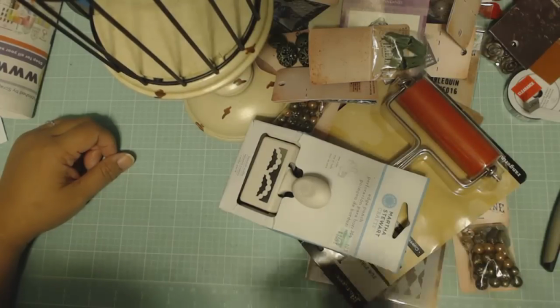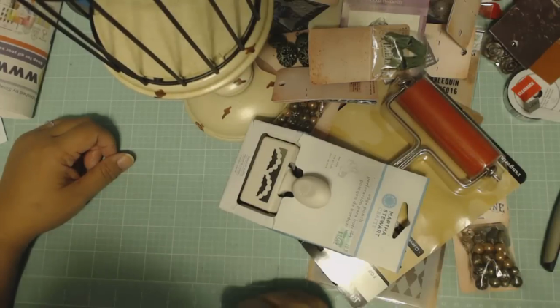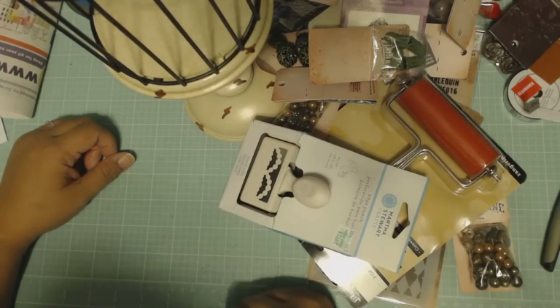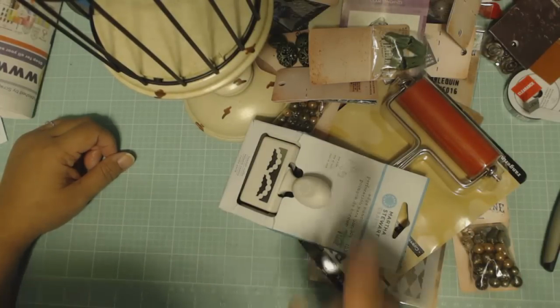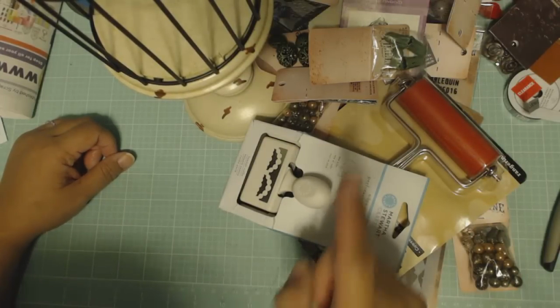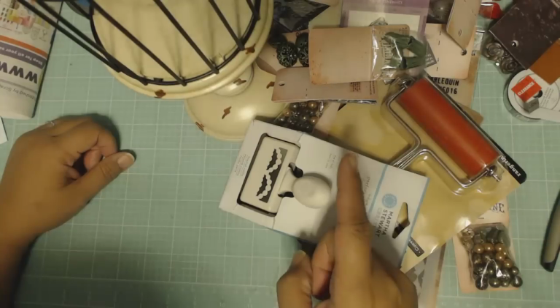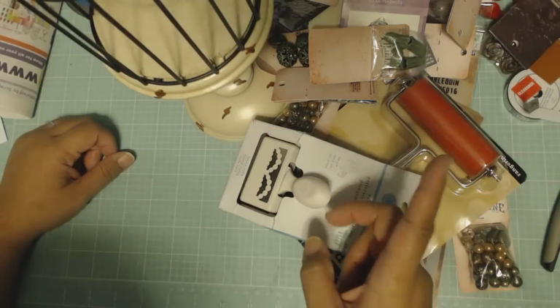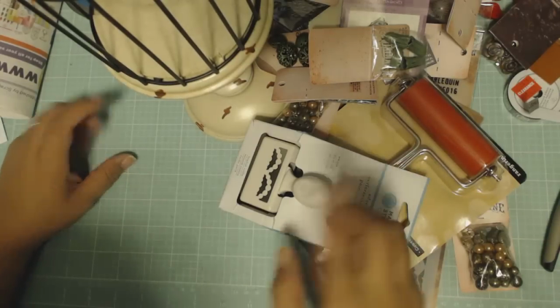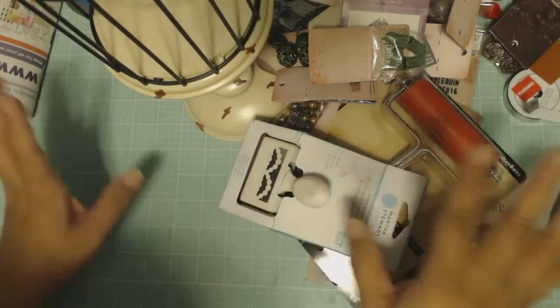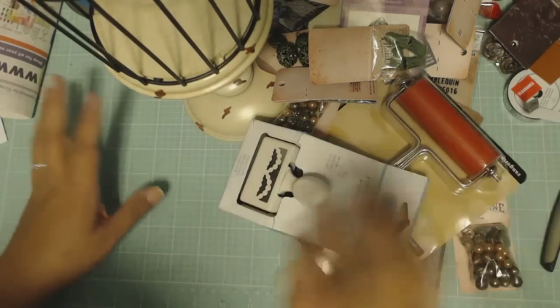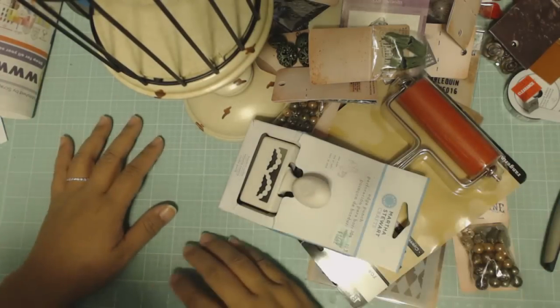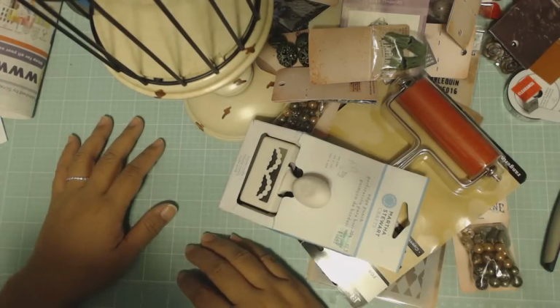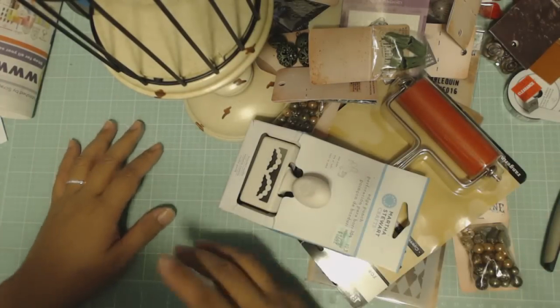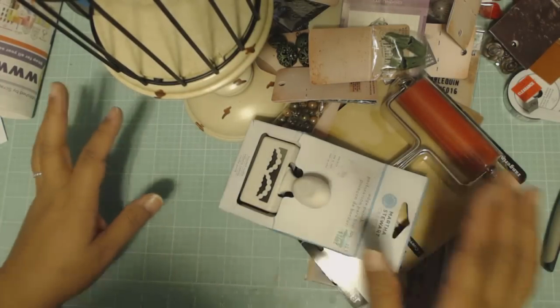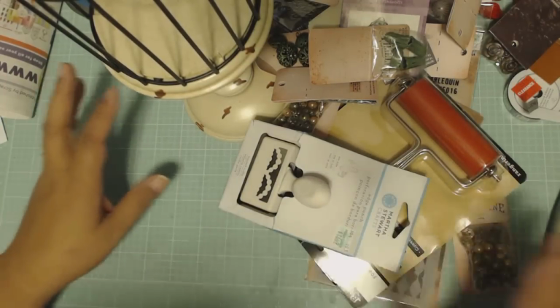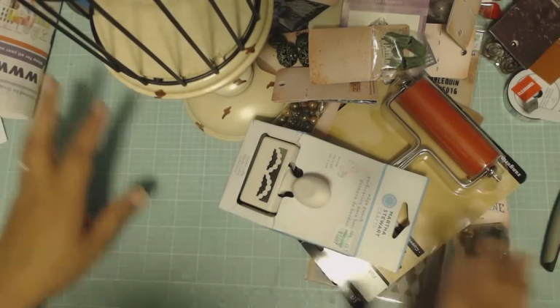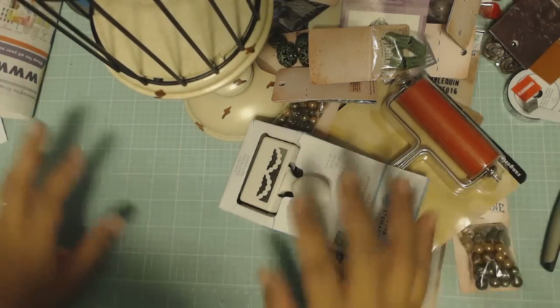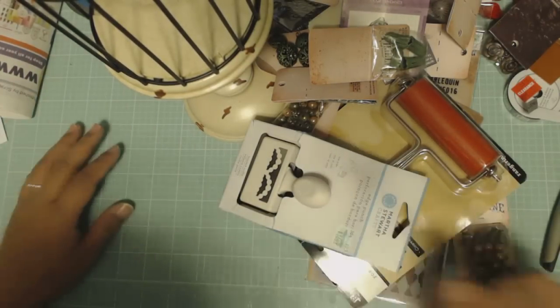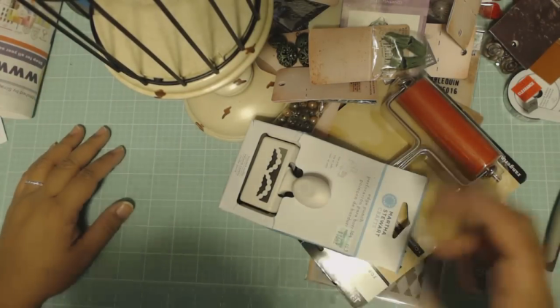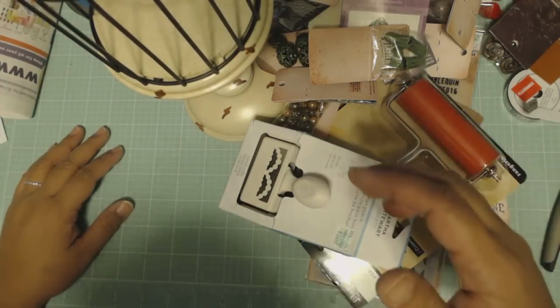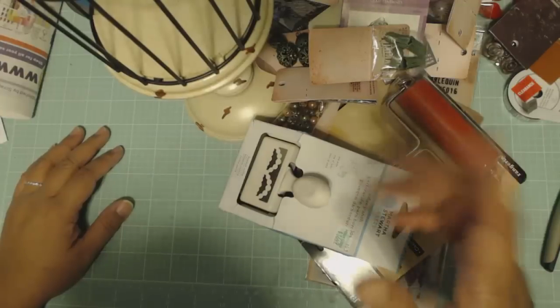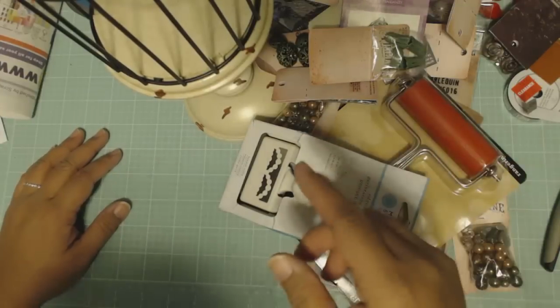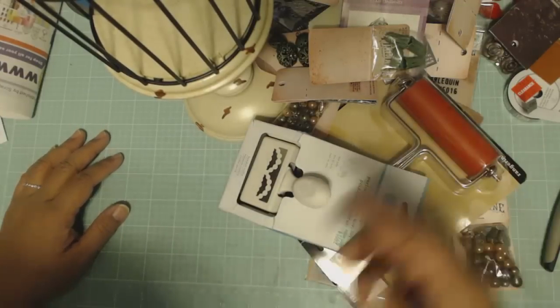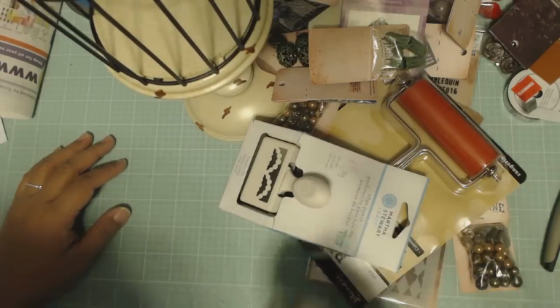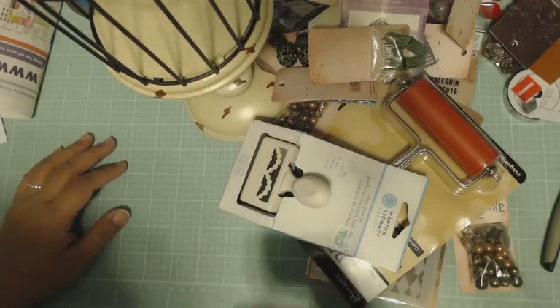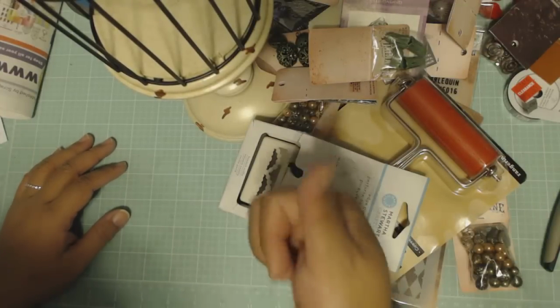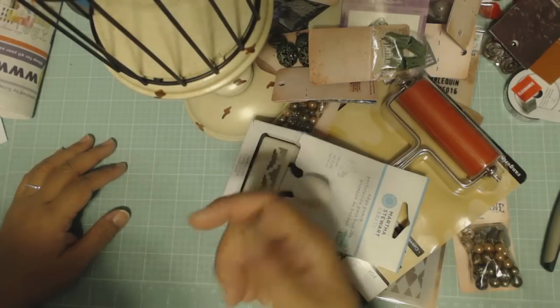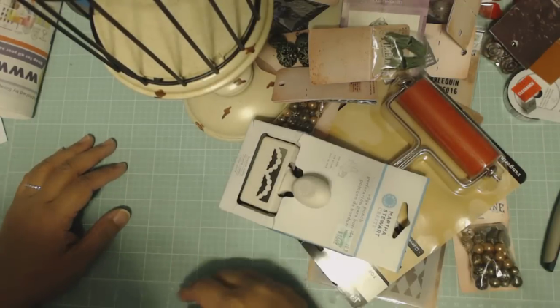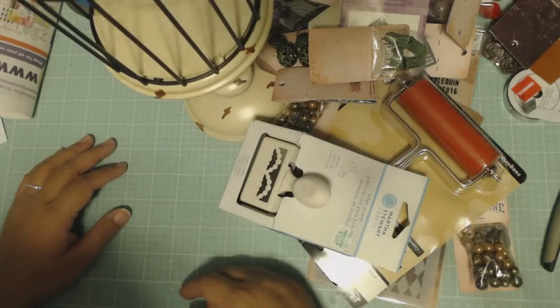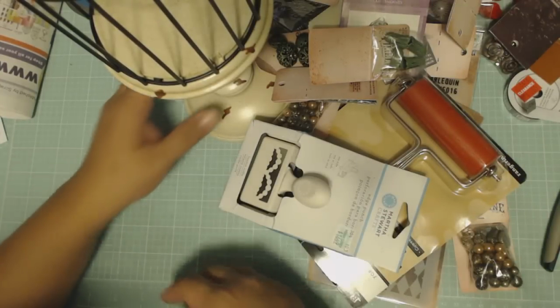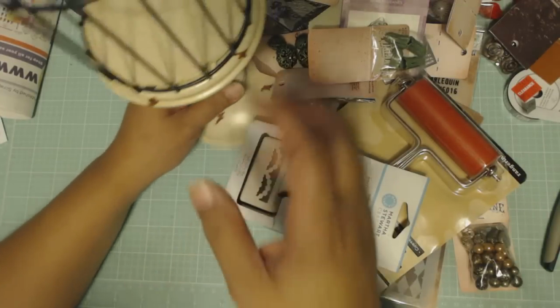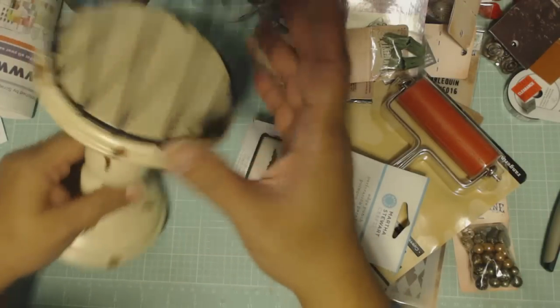Hi, number four — last stop, last video for the night and last part of the haul. No more after this. Well, that's not true, there might be something I forgot to show you.